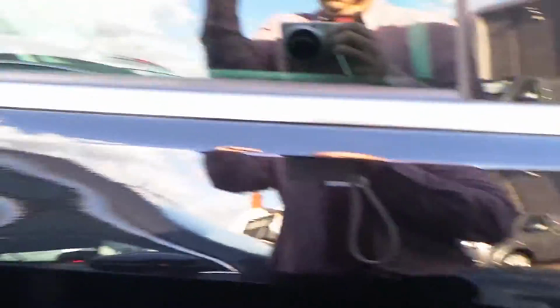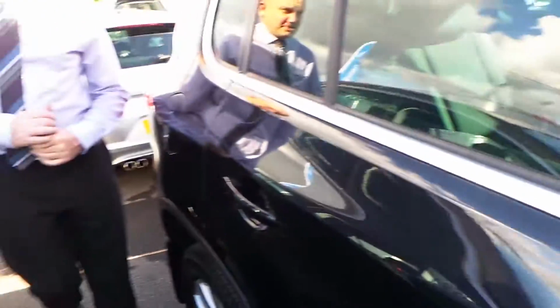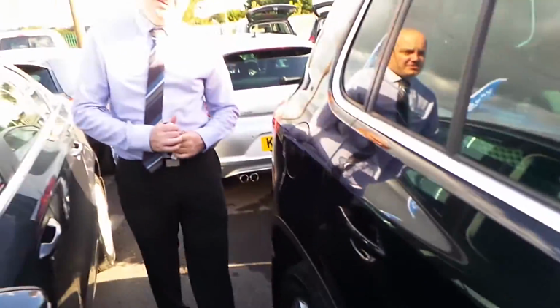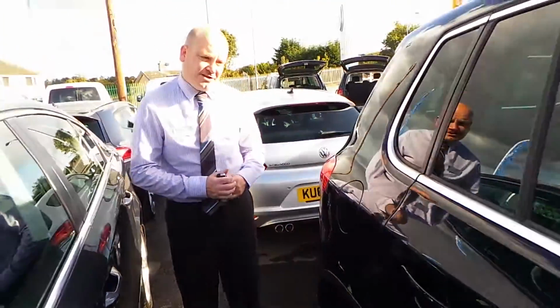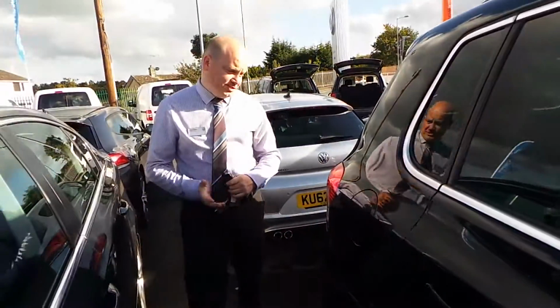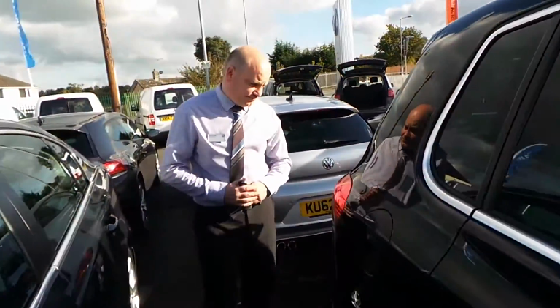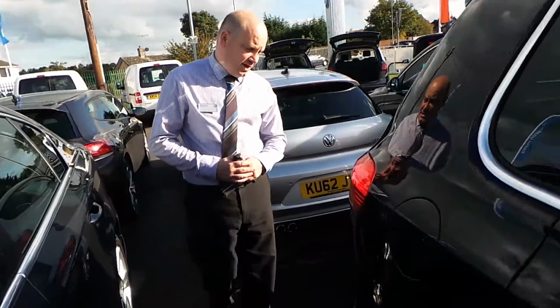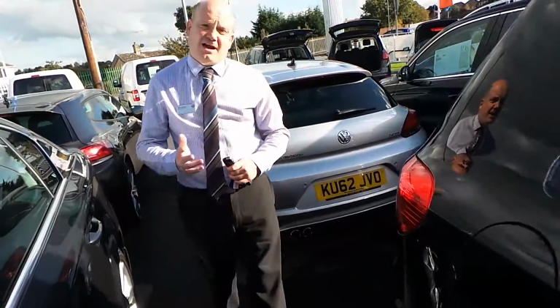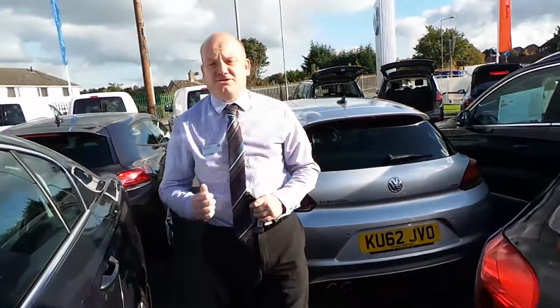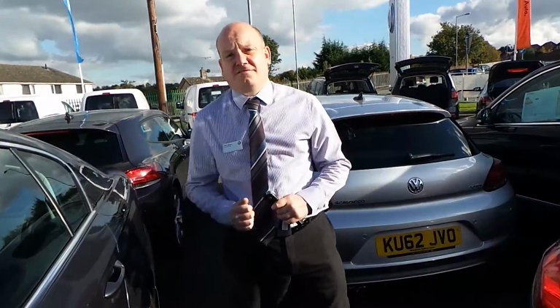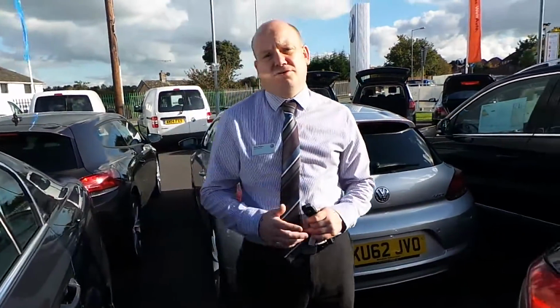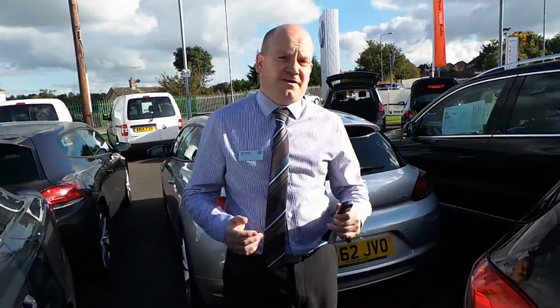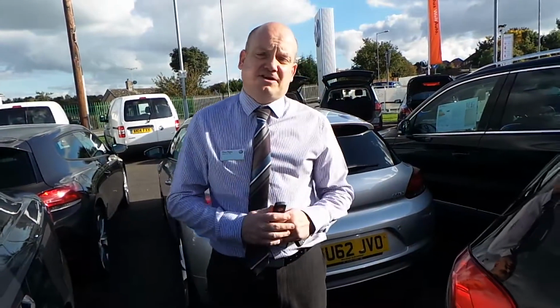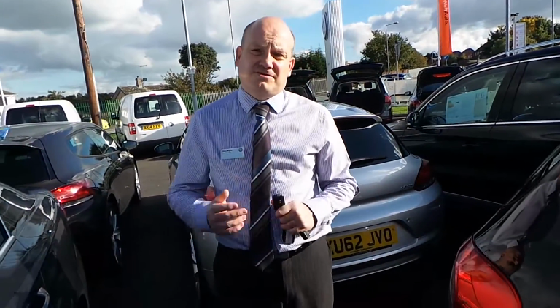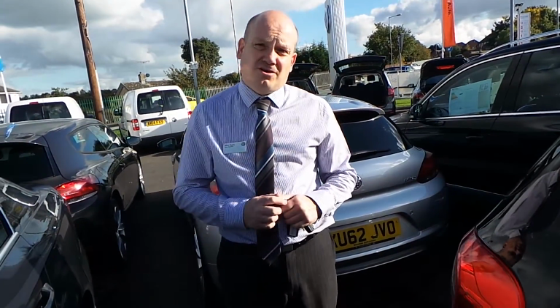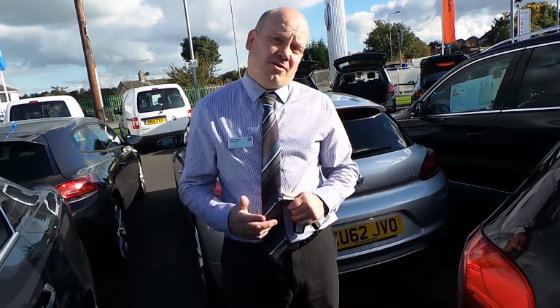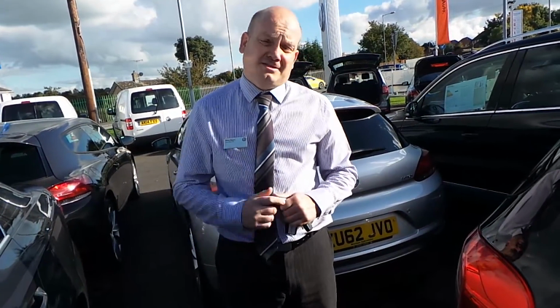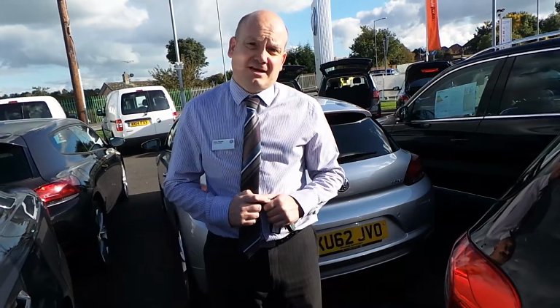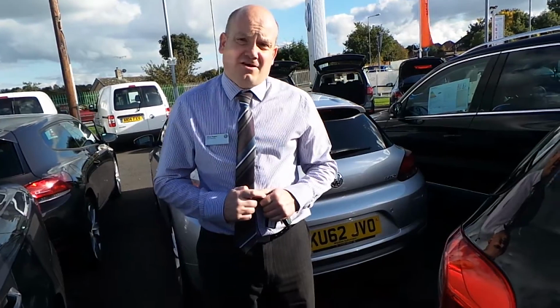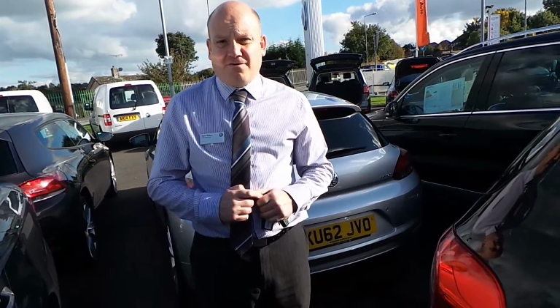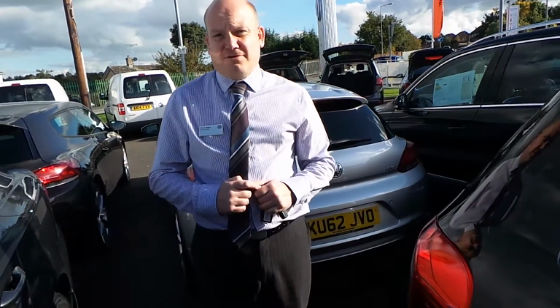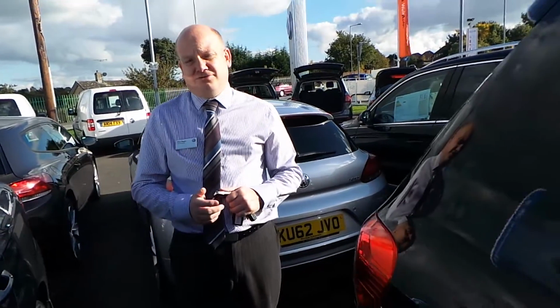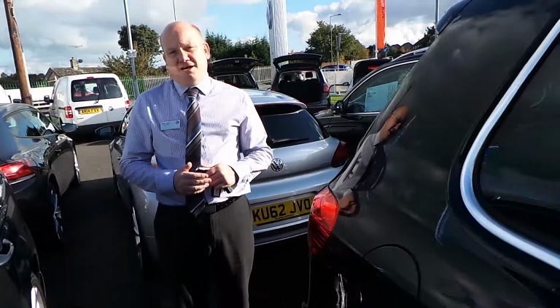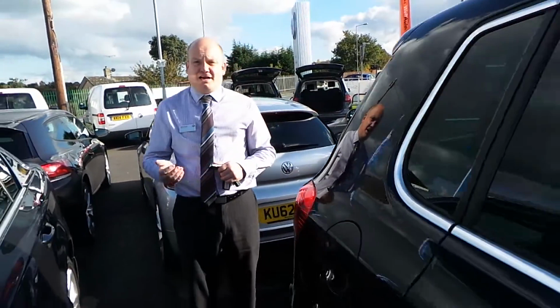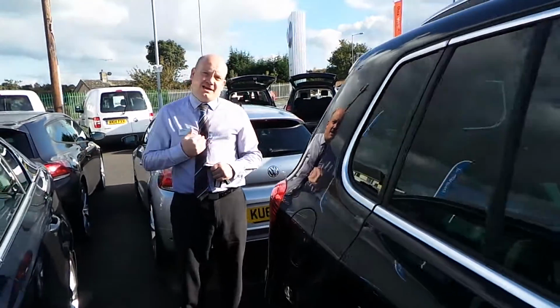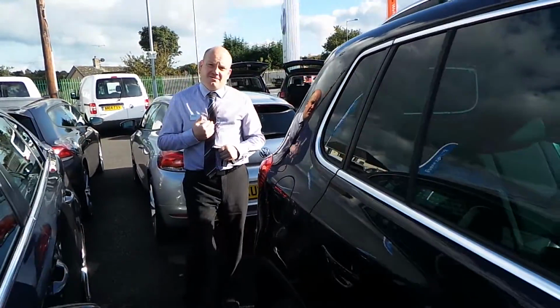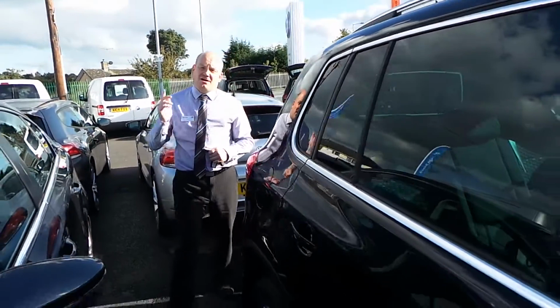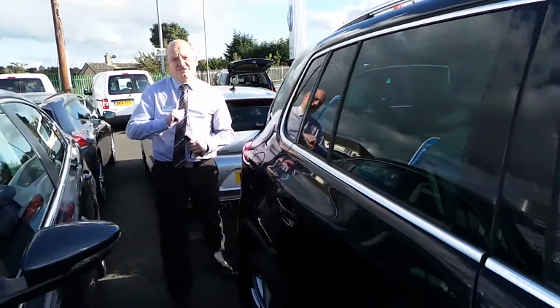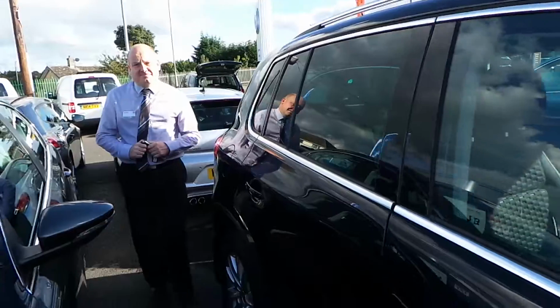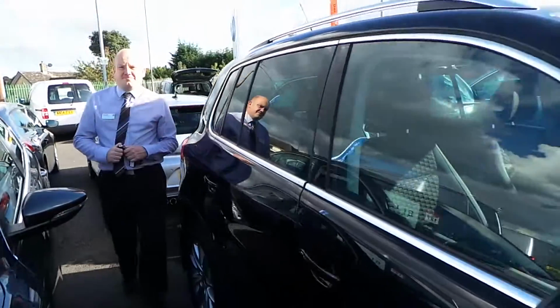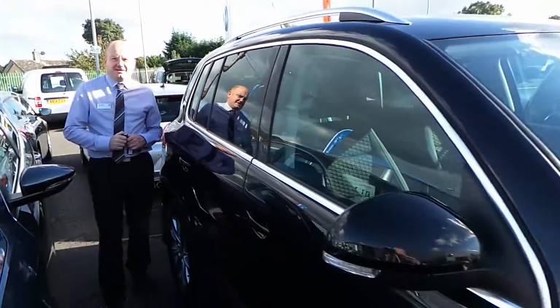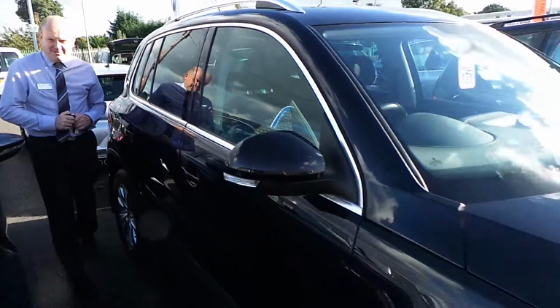I'm sure you agree the car is in lovely condition and if you'd like a test drive or to have some finance figures, just give us a call on 01978 340 600 and you can ask for me, Glen or Phil Sadler. Many thanks. Bye bye.